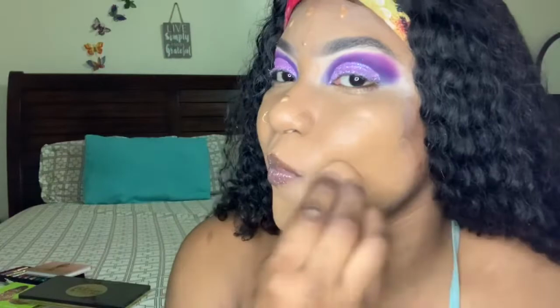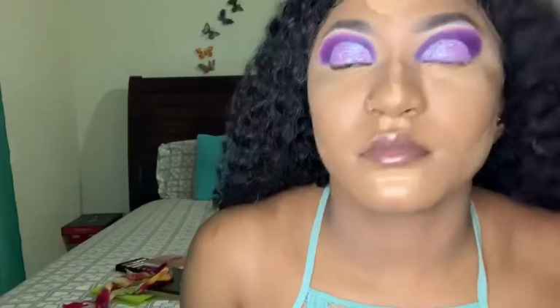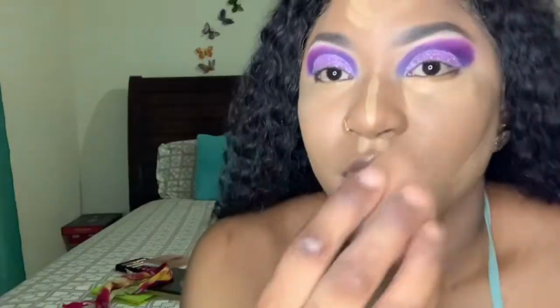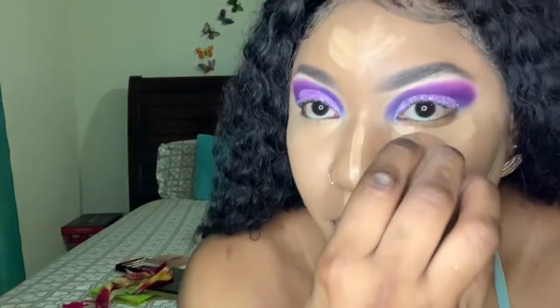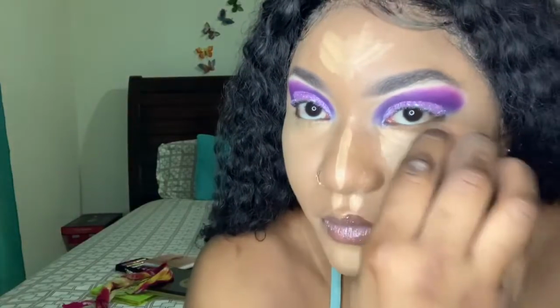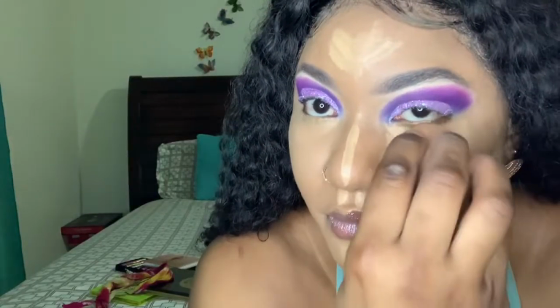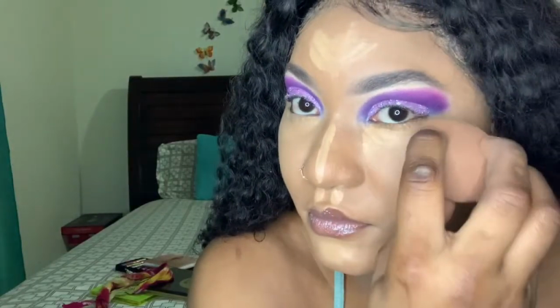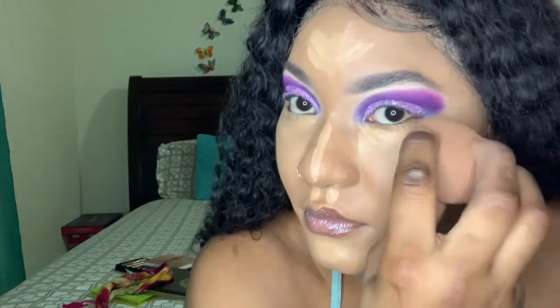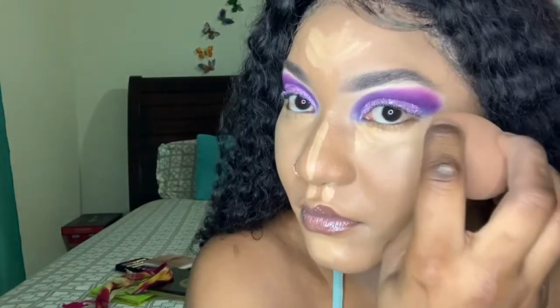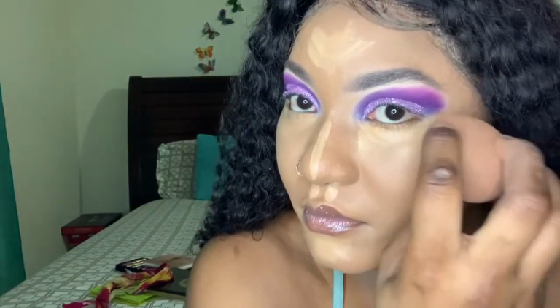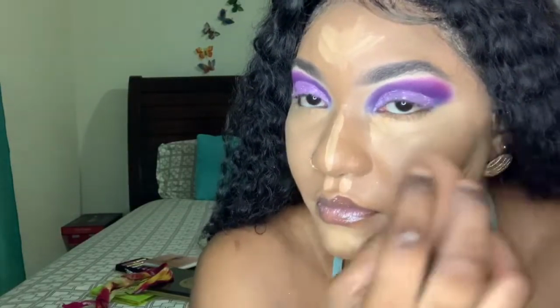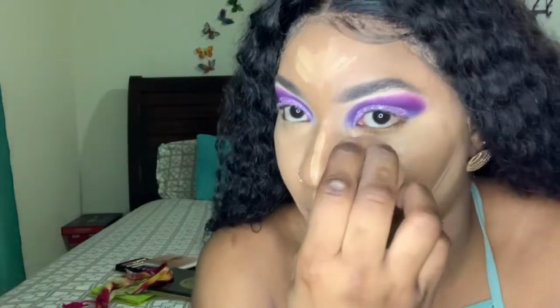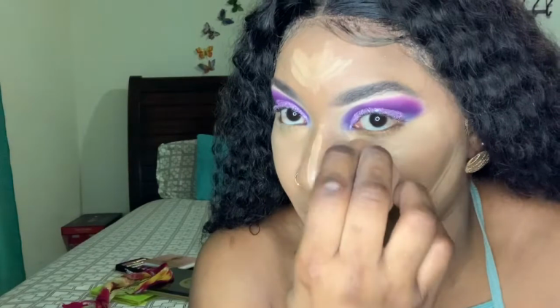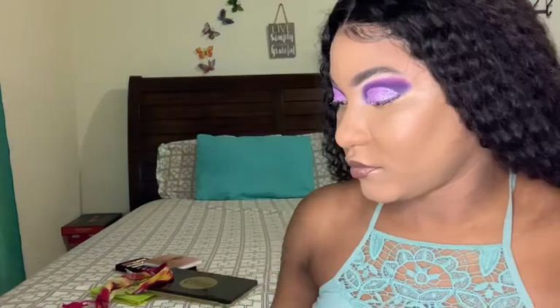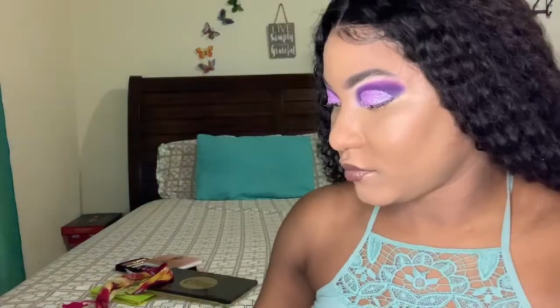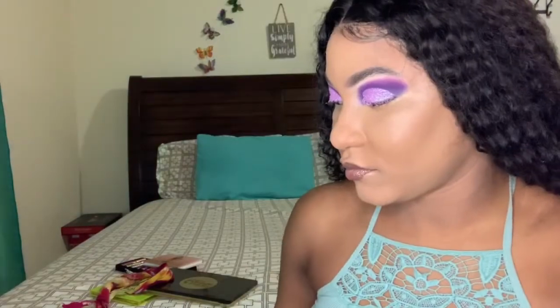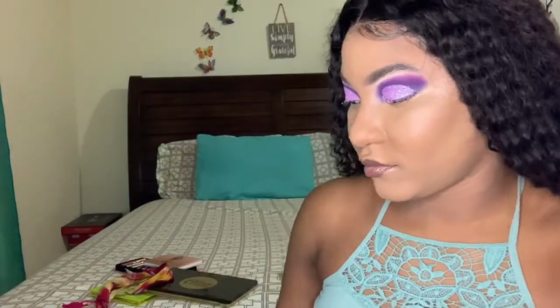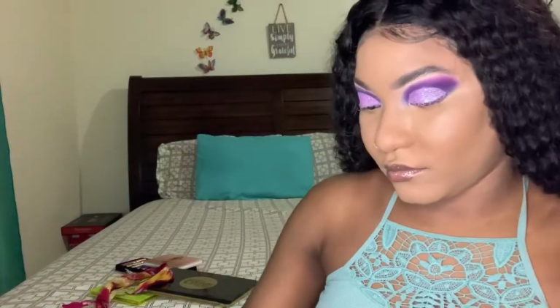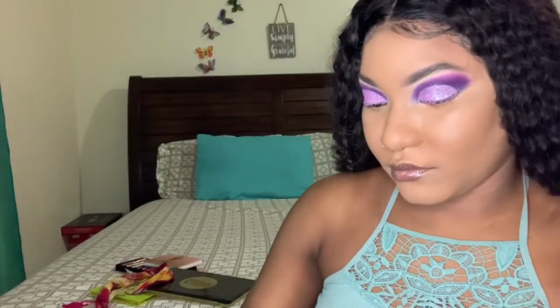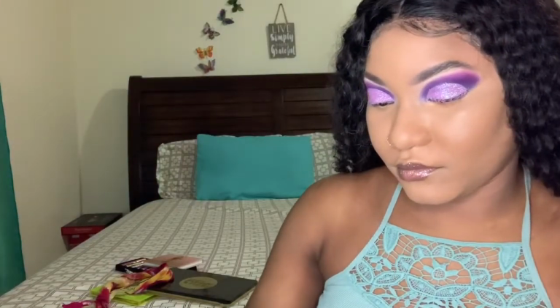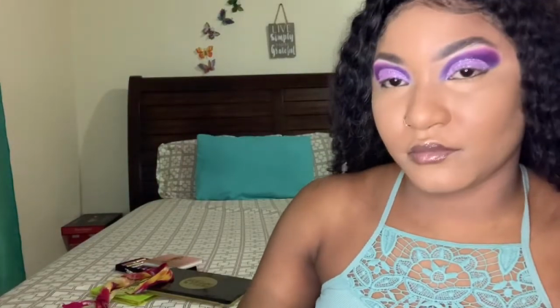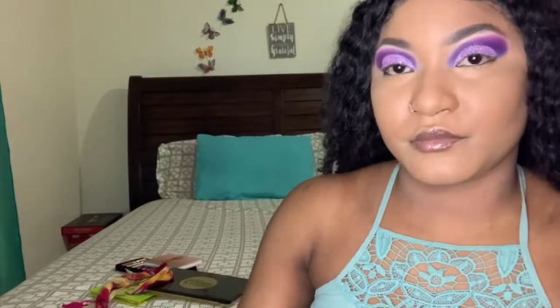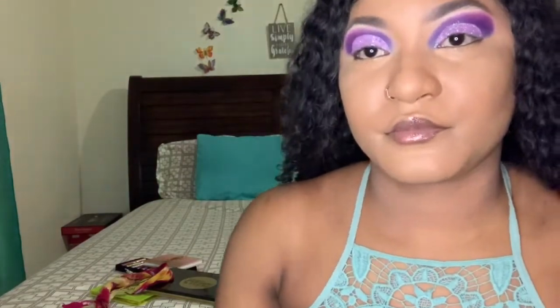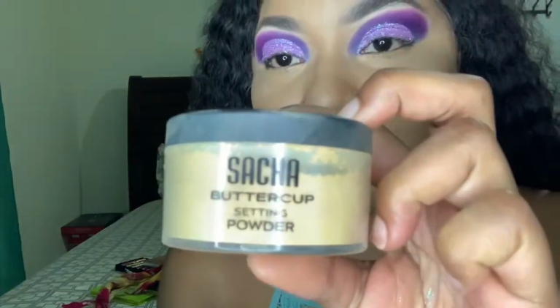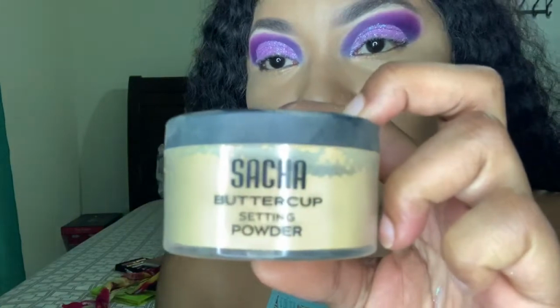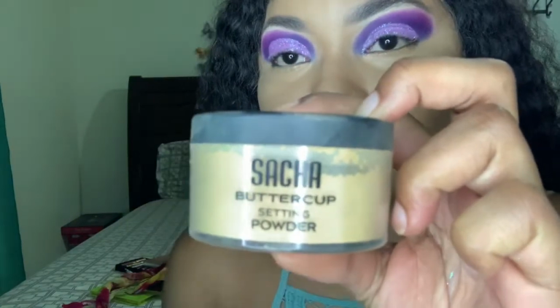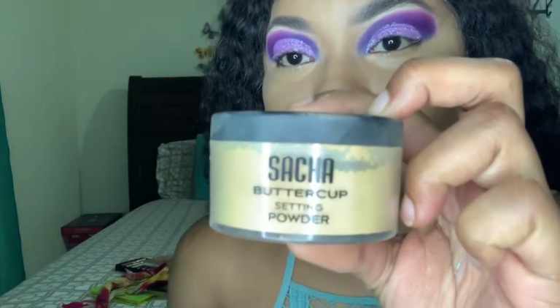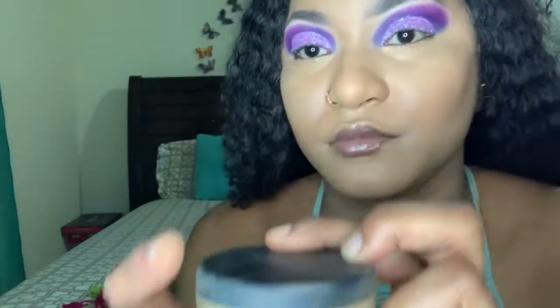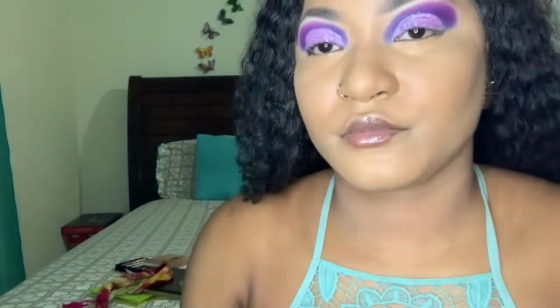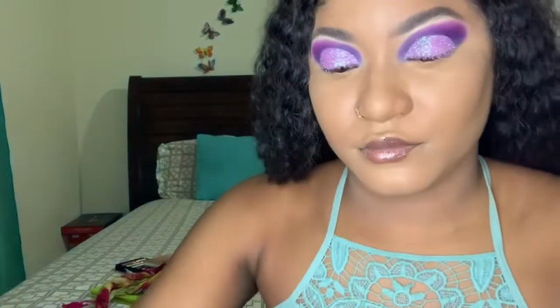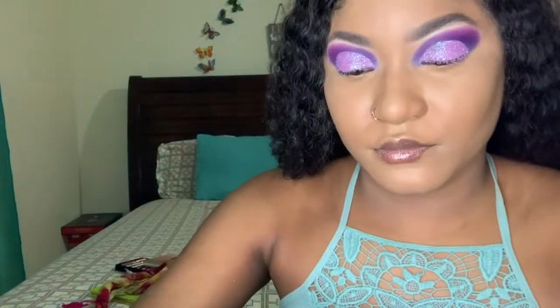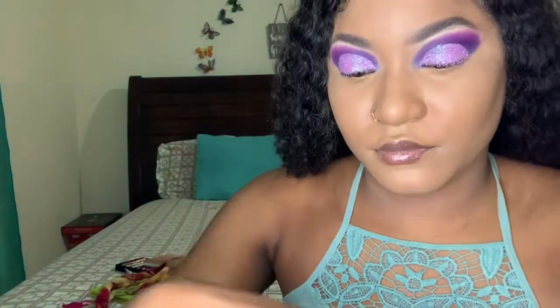I've finished blending out my foundation, so now I'm blending out my concealer by e.l.f. Then I'm gonna apply my Sasha Buttercup to set my face.